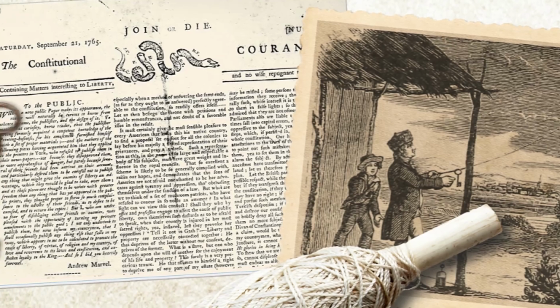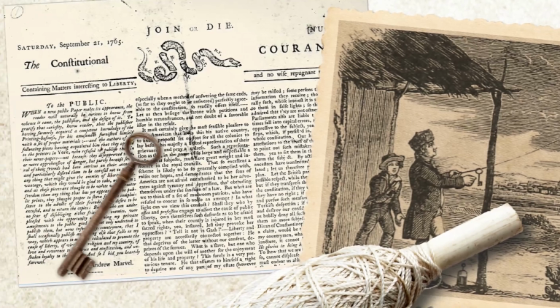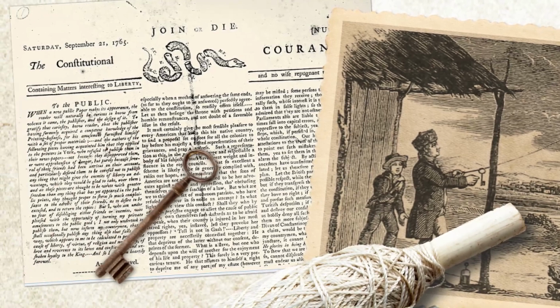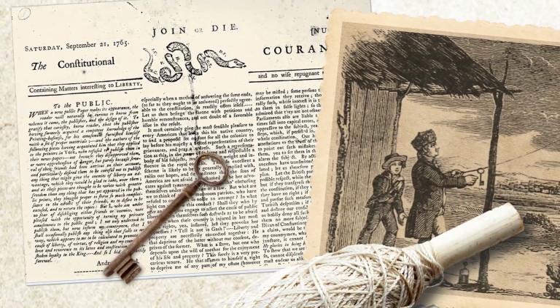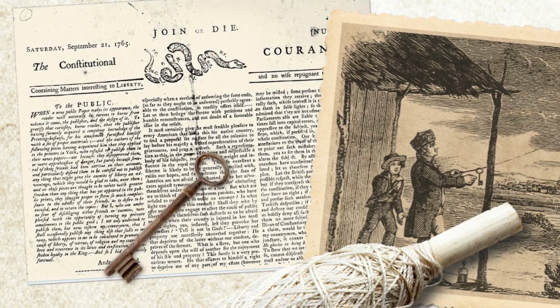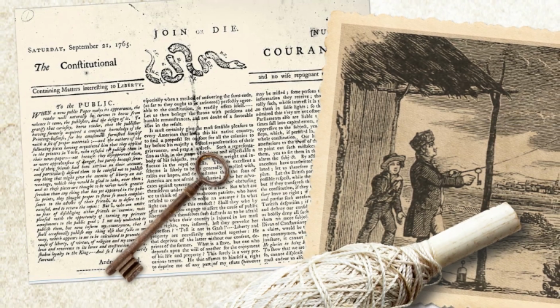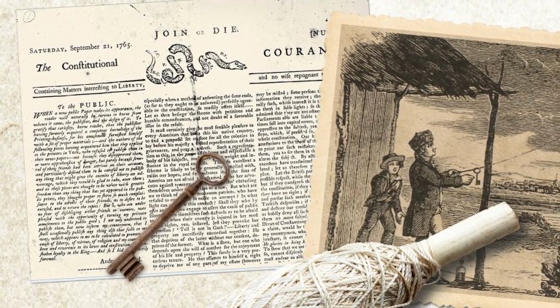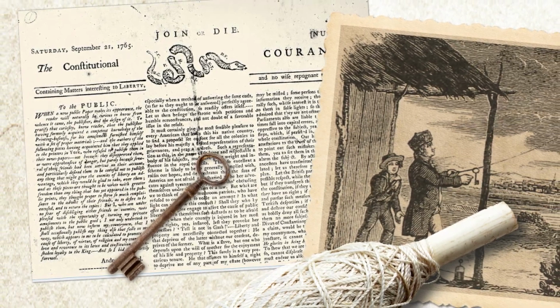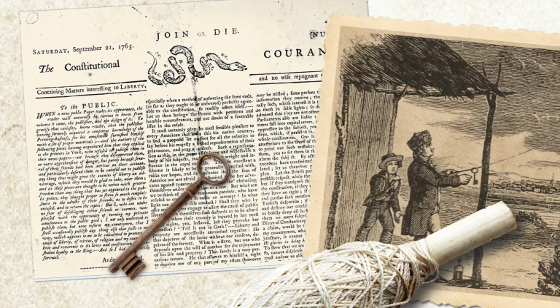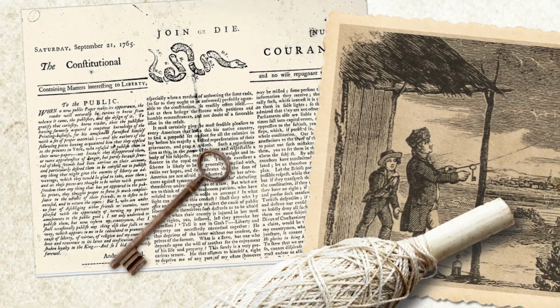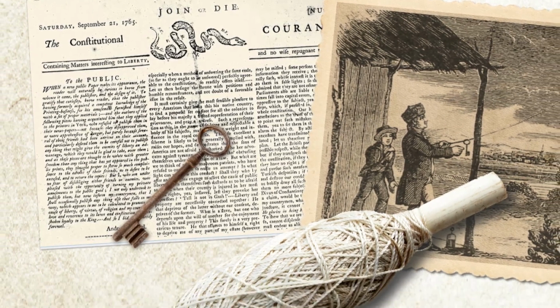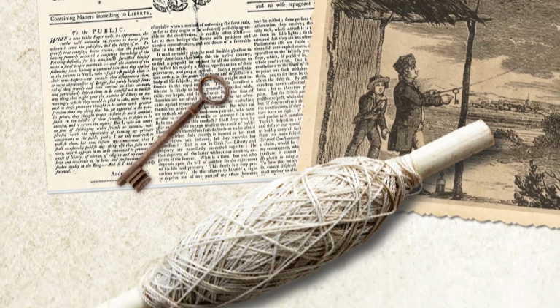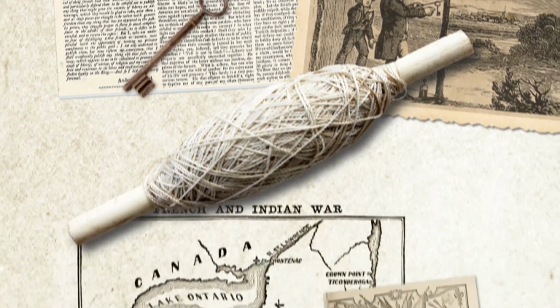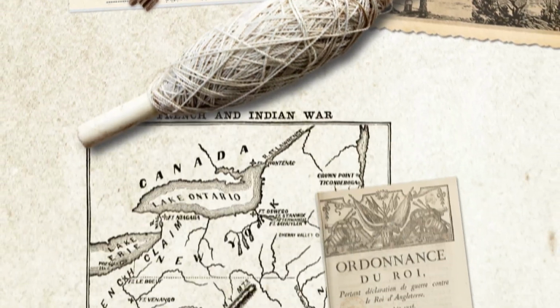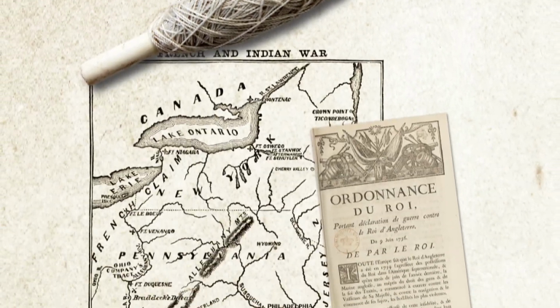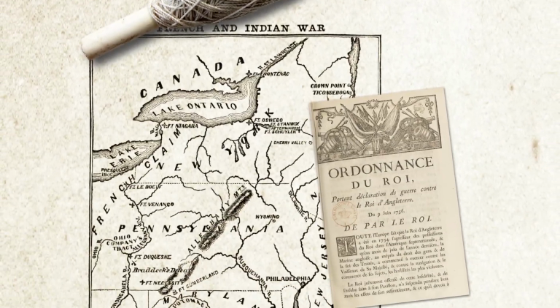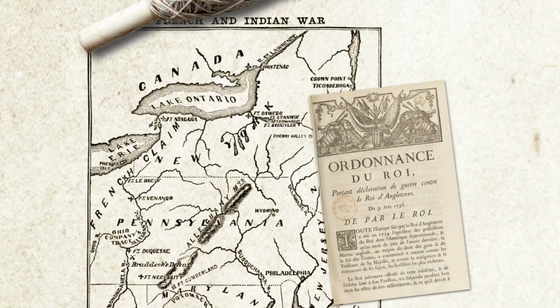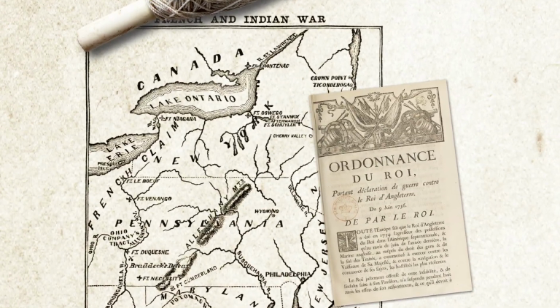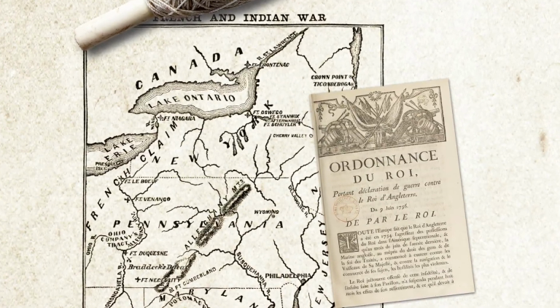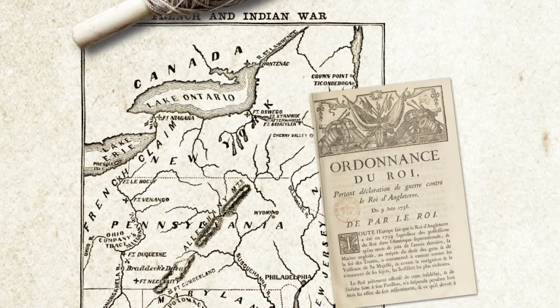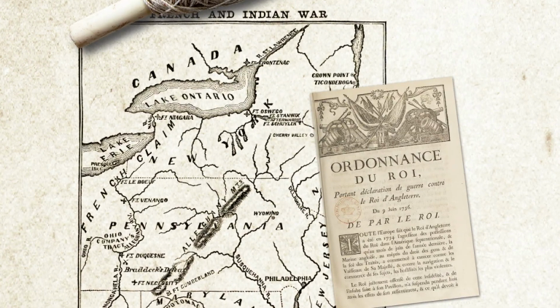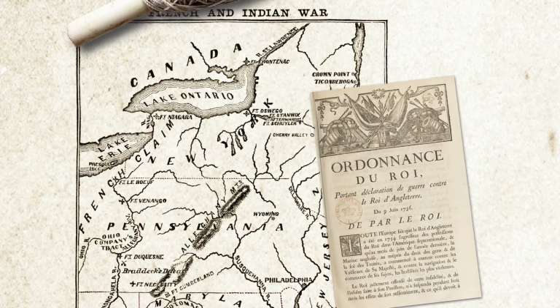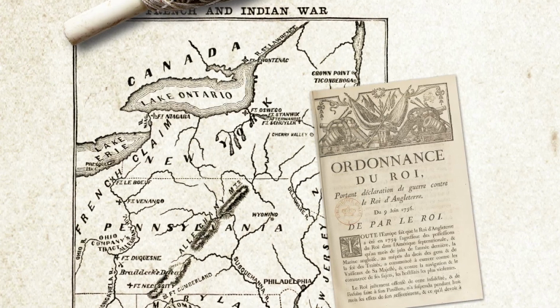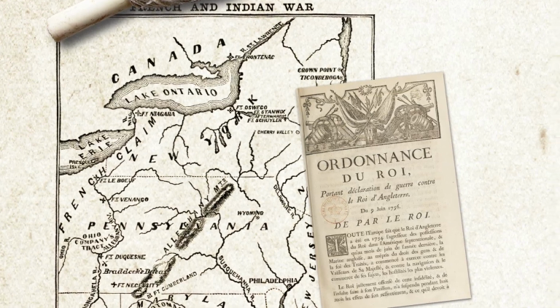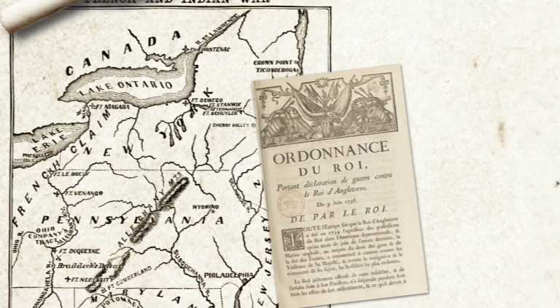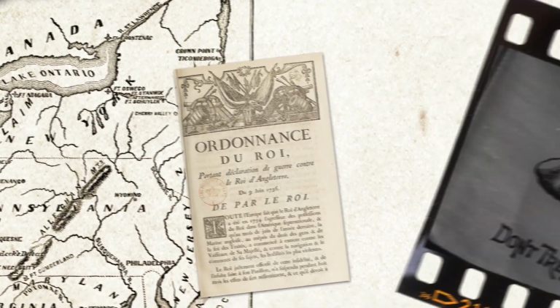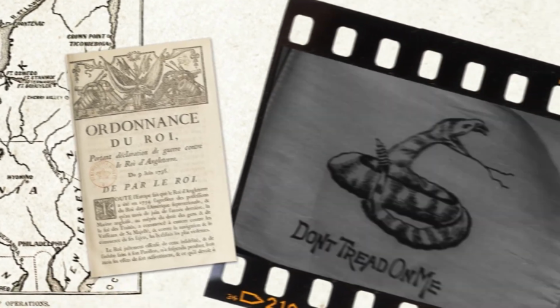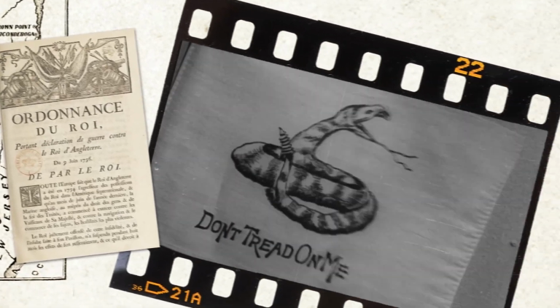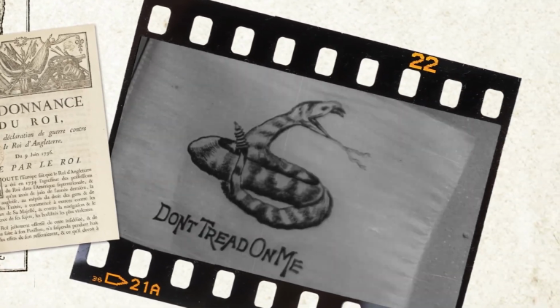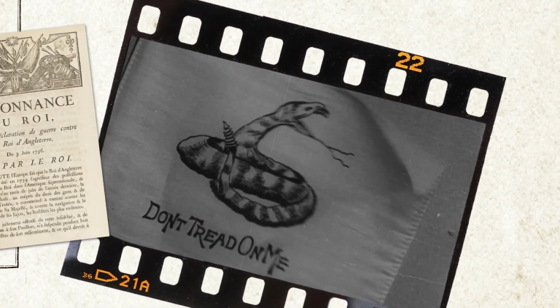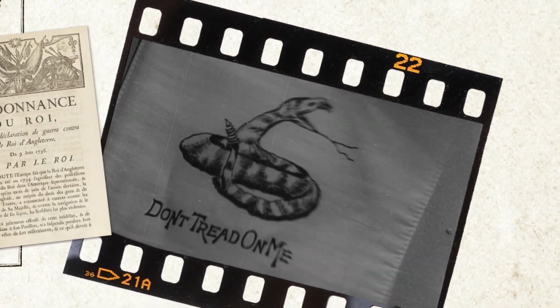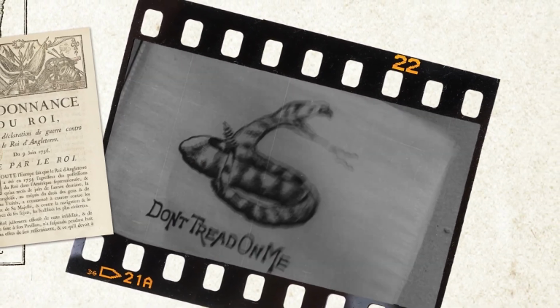The words 'Join or Die' were printed above the snake as a plea for the colonists to band together in the face of the French and Indian War. Then, later, the snake symbol was used to represent unity during the Revolutionary War.